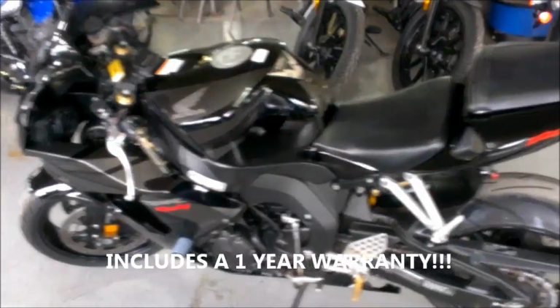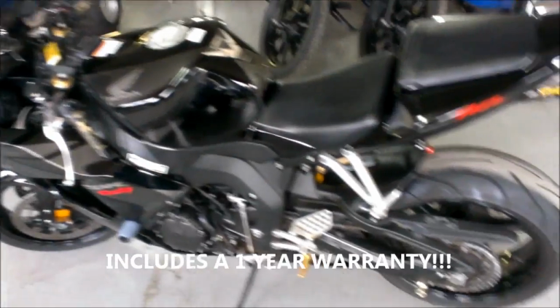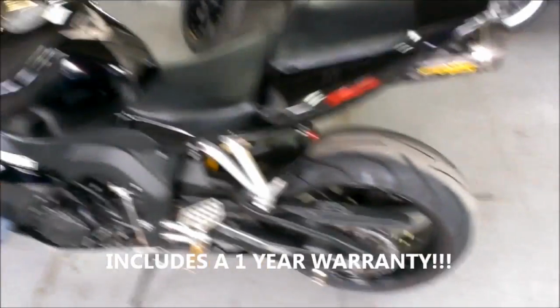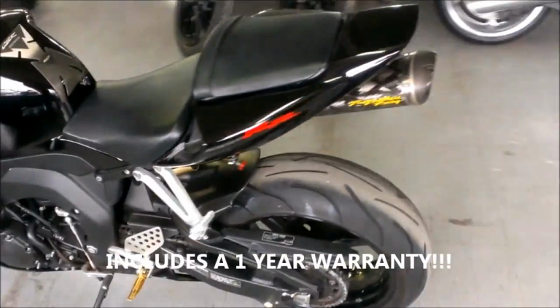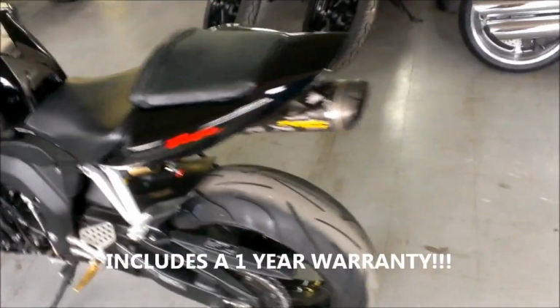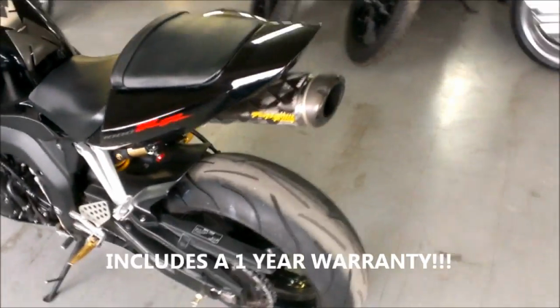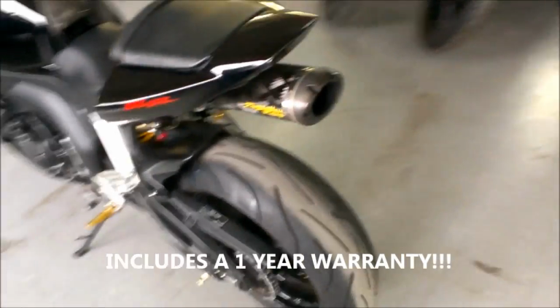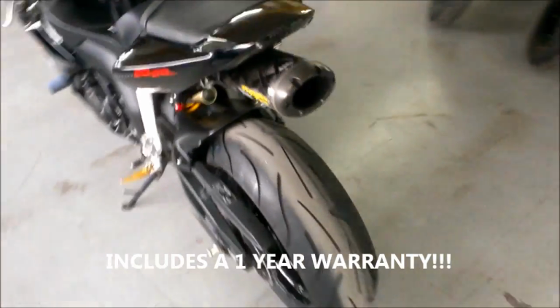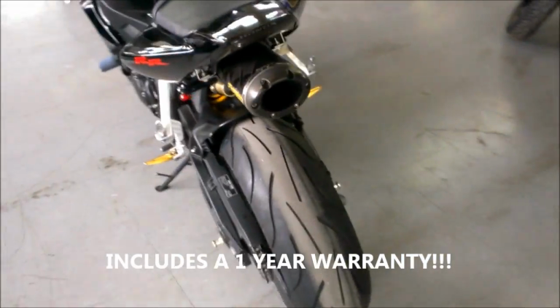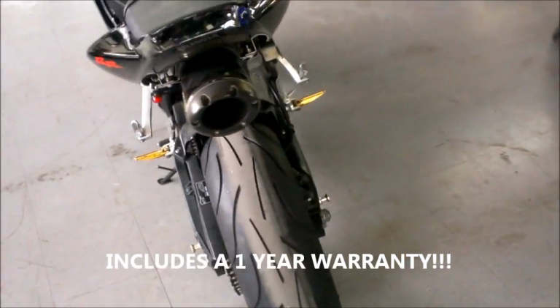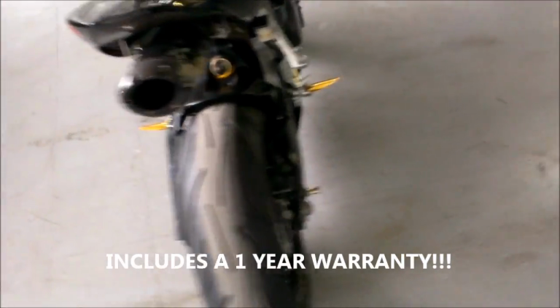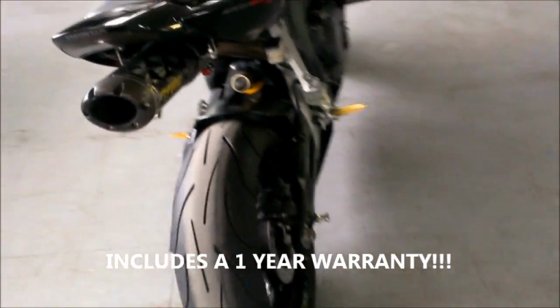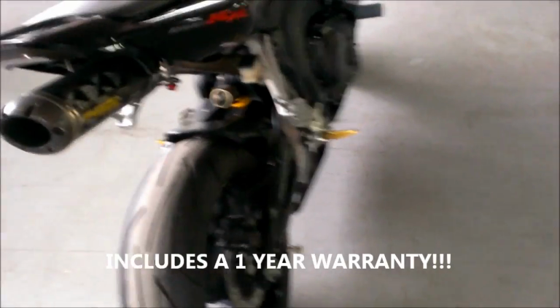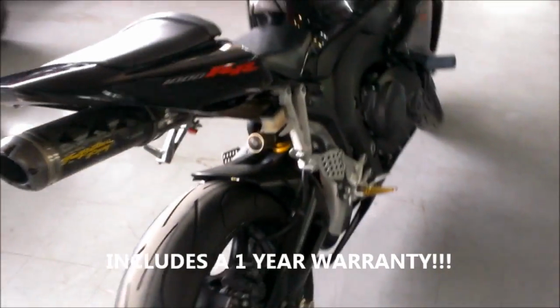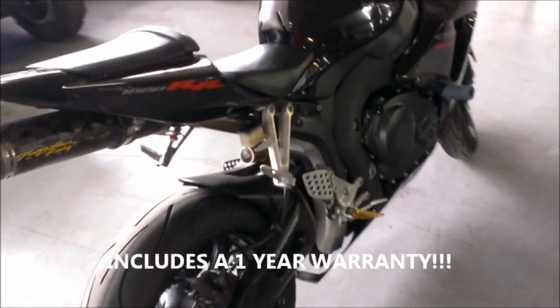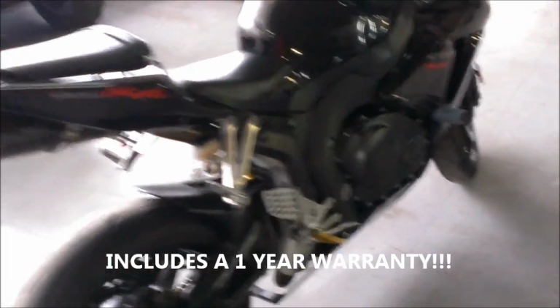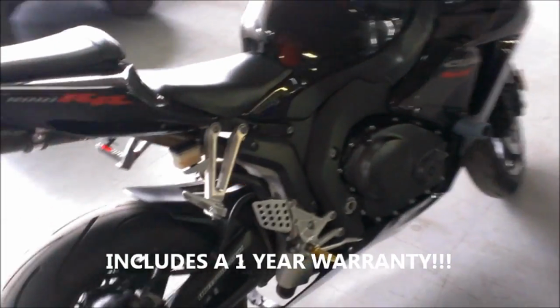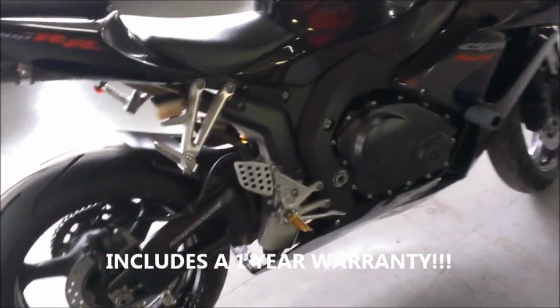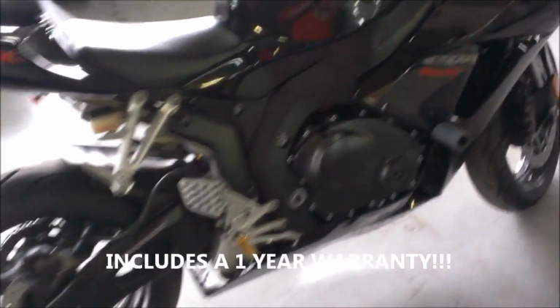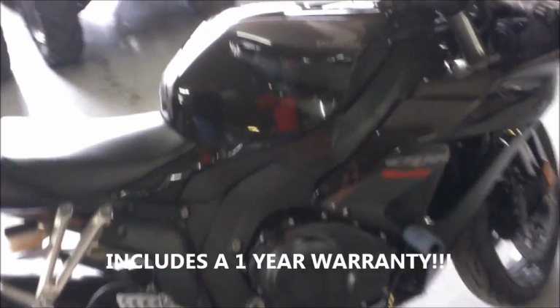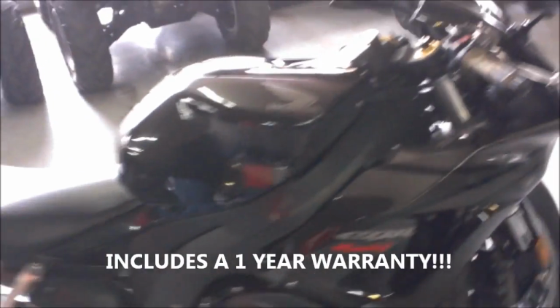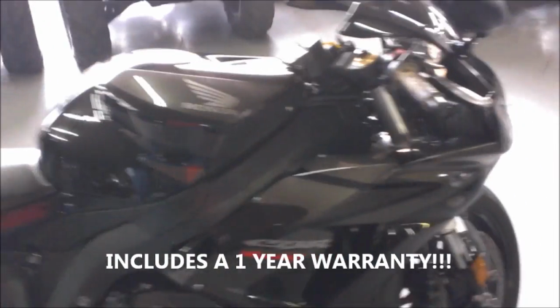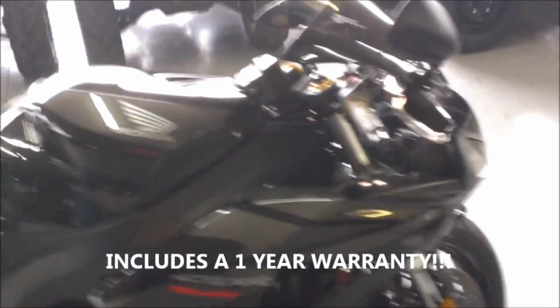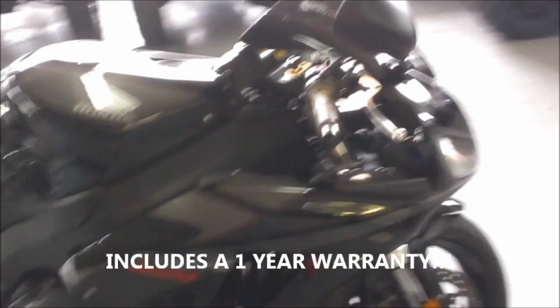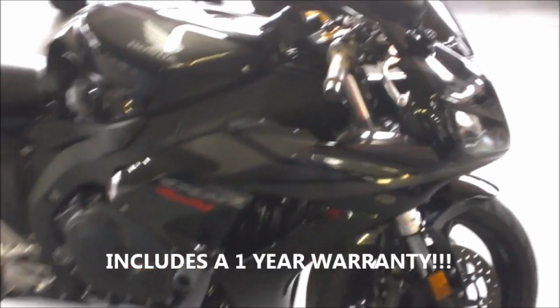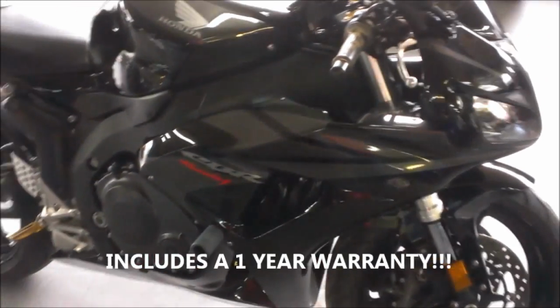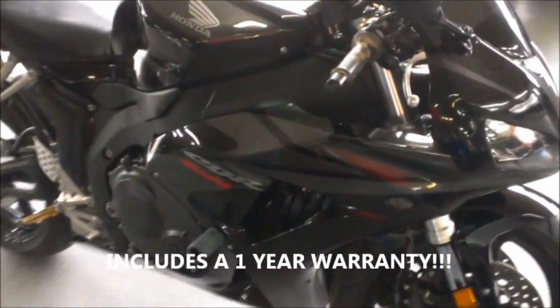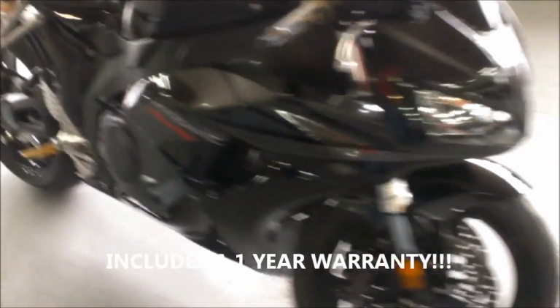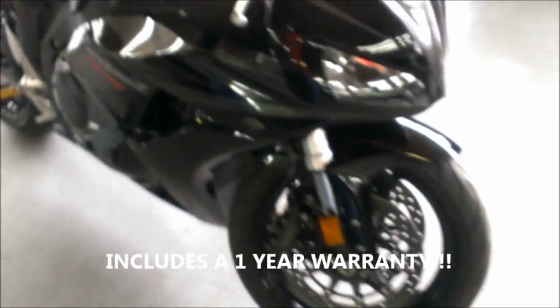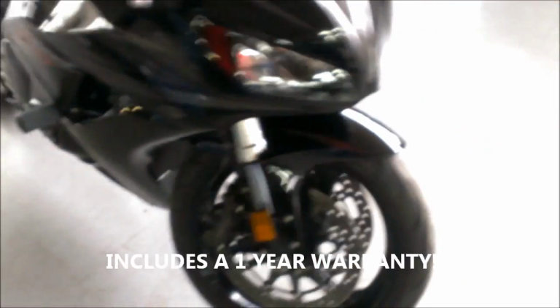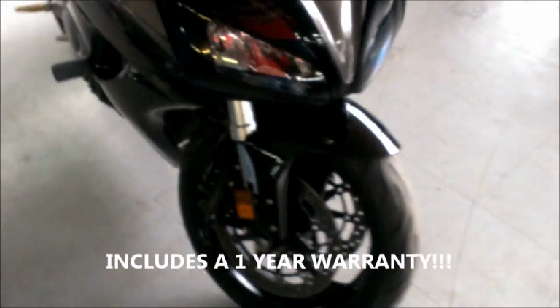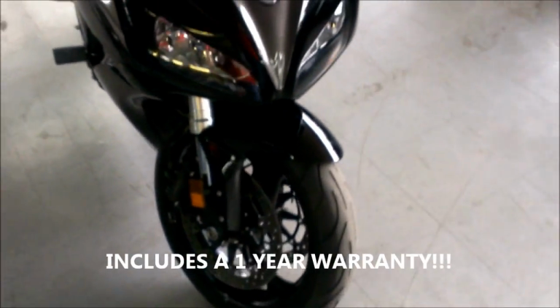Here we have a 2007 Honda CBR 1000RR for sale with all the extras: Fender Eliminator Kit, frame sliders, flush mount turn signals, tinted windscreen, and more. The Two Brothers Carbon Fiber Exhaust makes this 1000RR sound as cool as it looks.